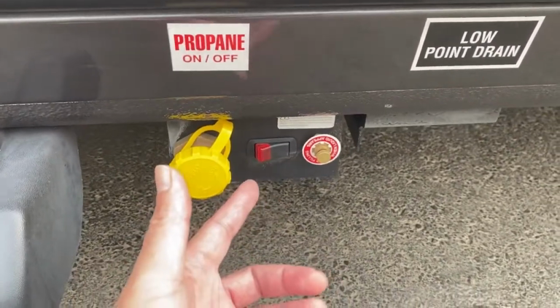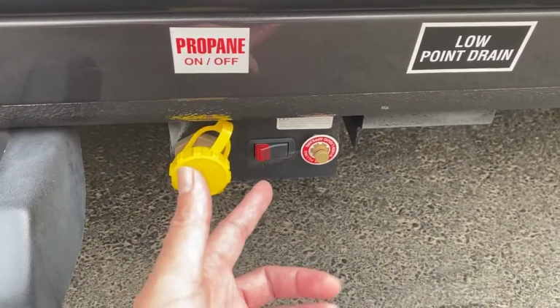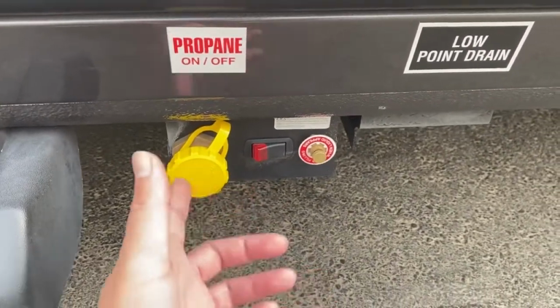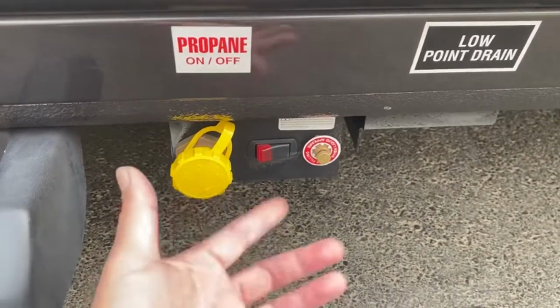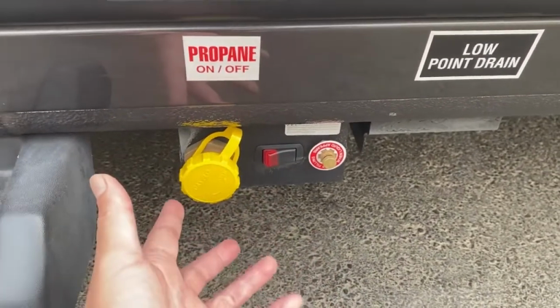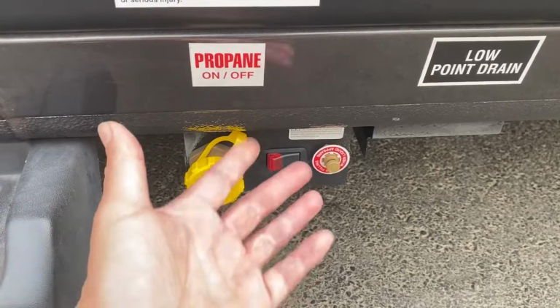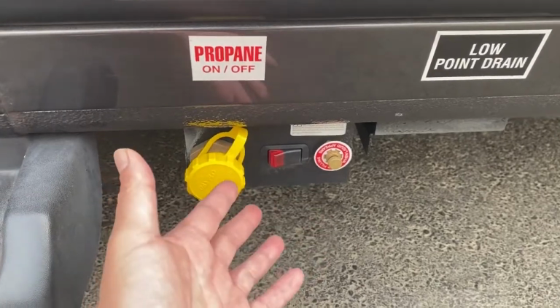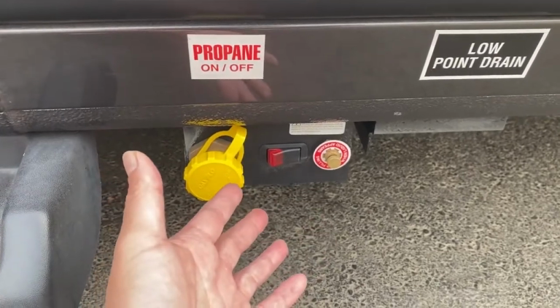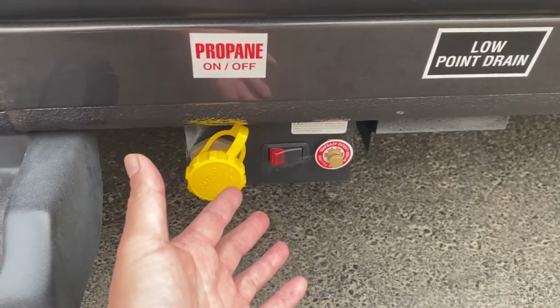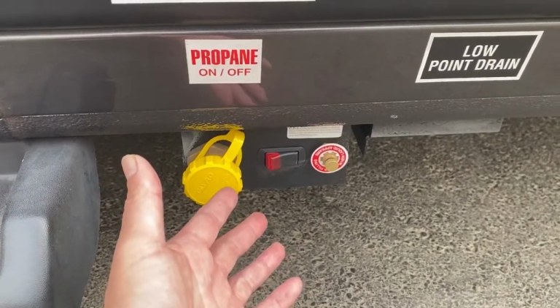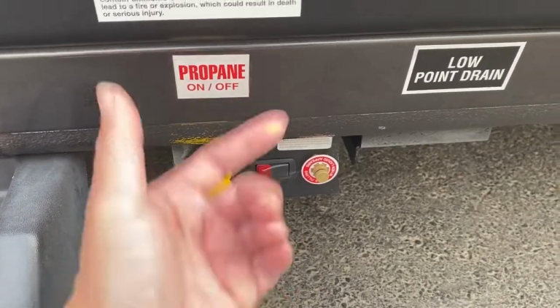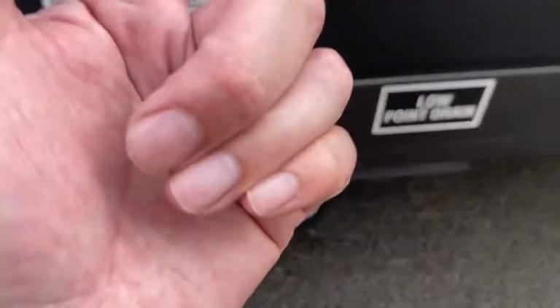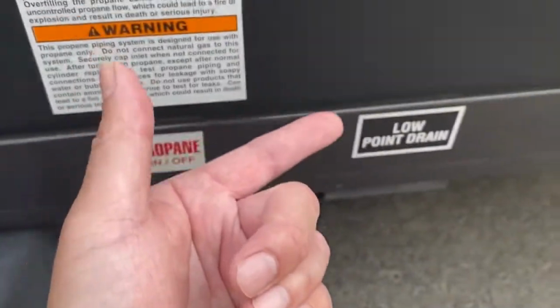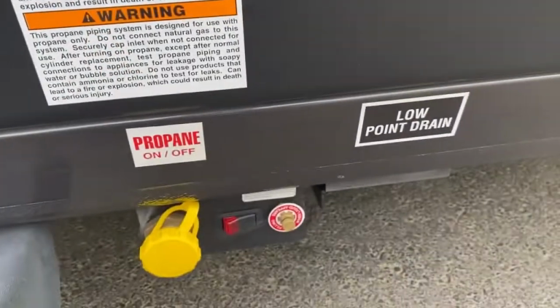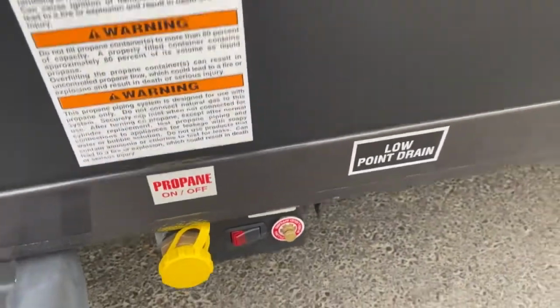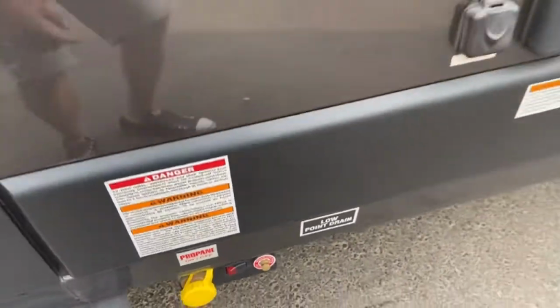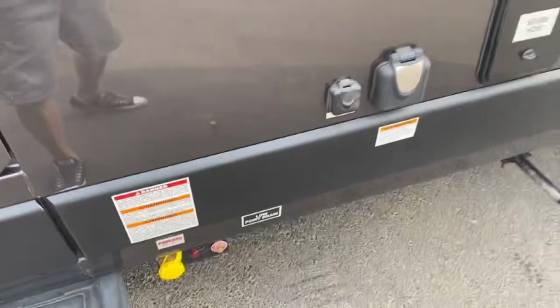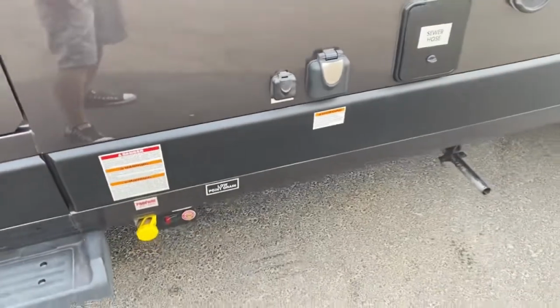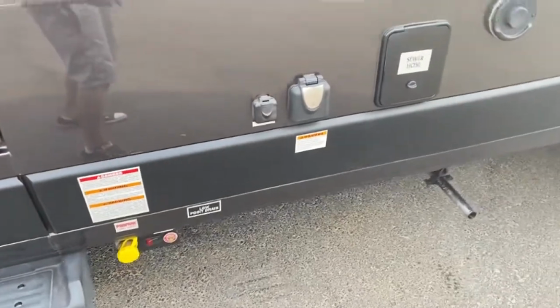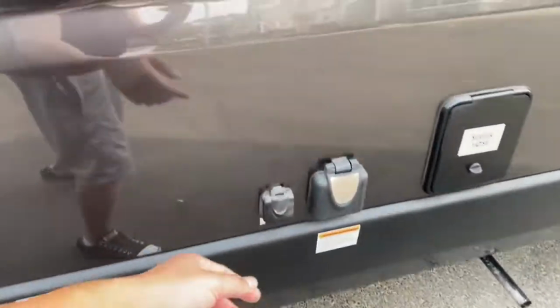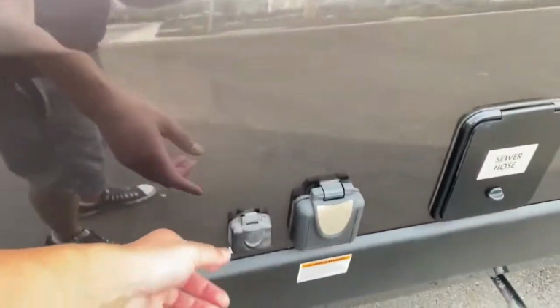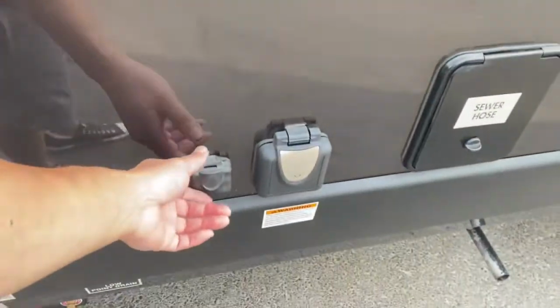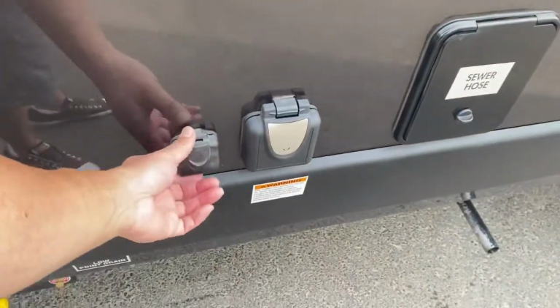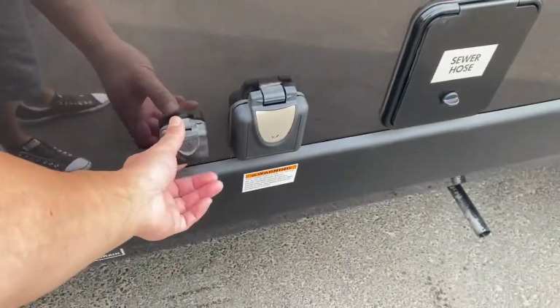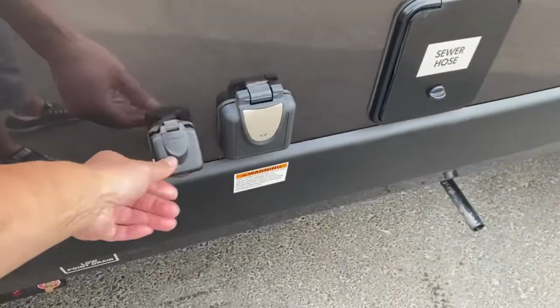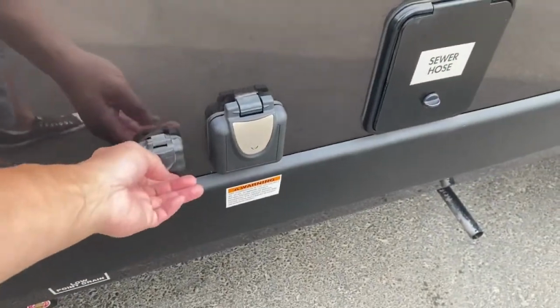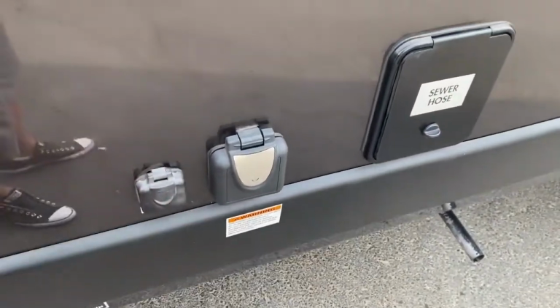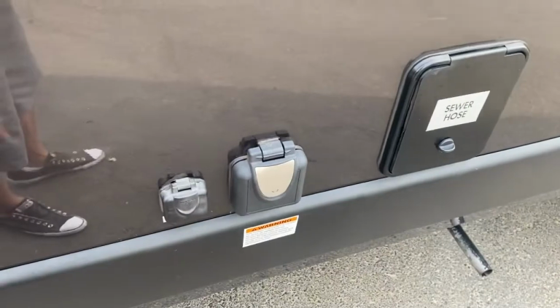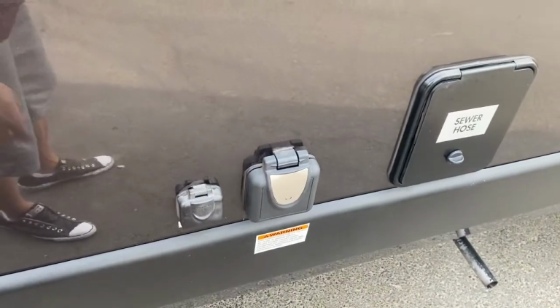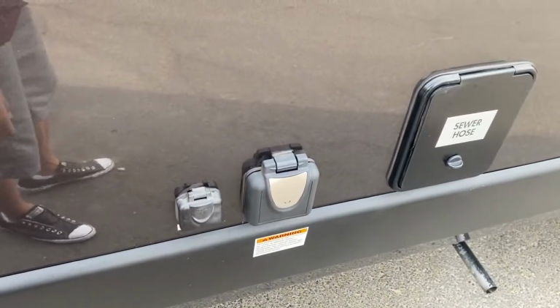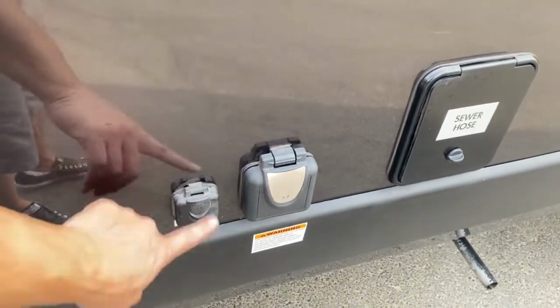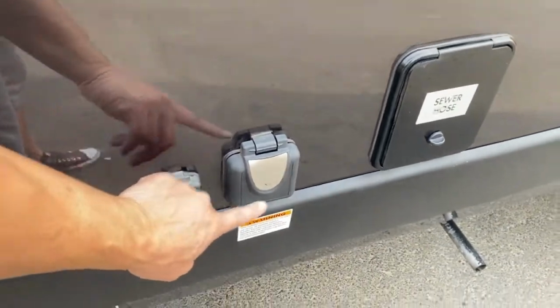When it's like this it means it's off. If you're getting on the road you probably want to turn it off — that way you know the inside is not using gas while you're driving. I'll go over different ways to handle it during your walkthrough, but that's the safest approach.